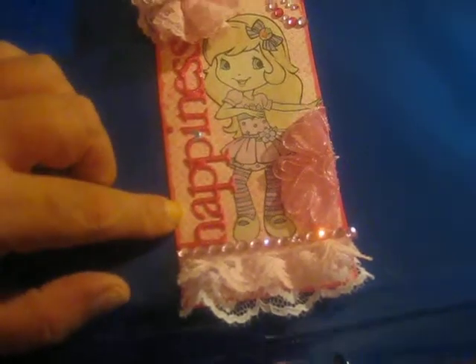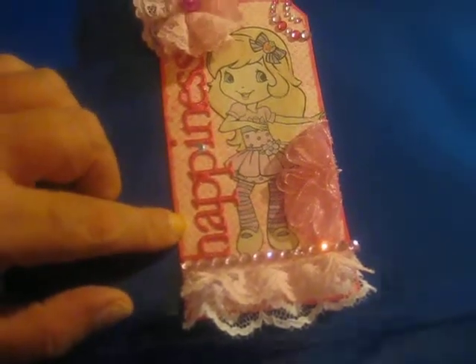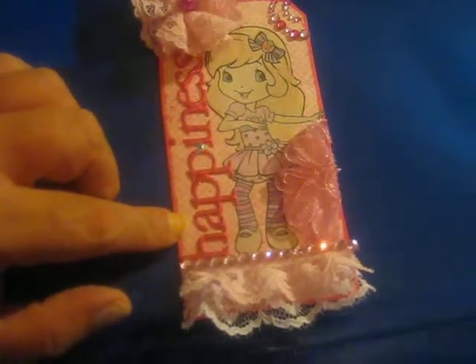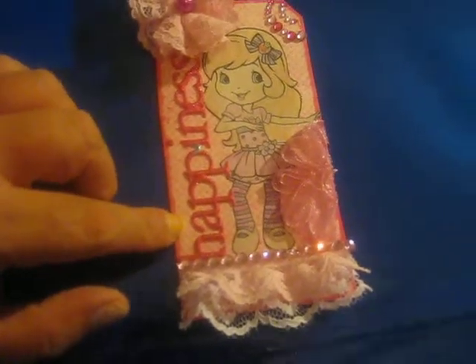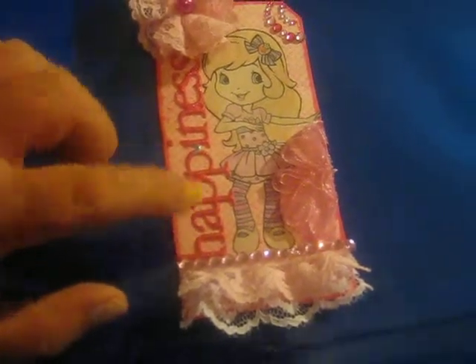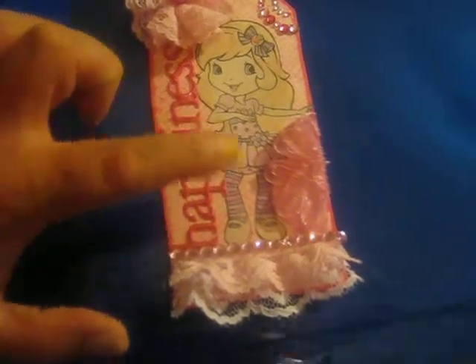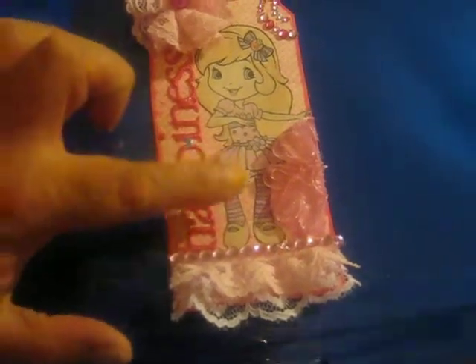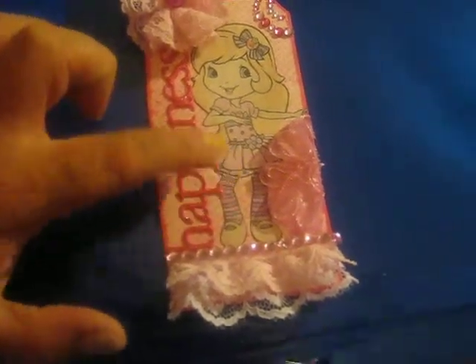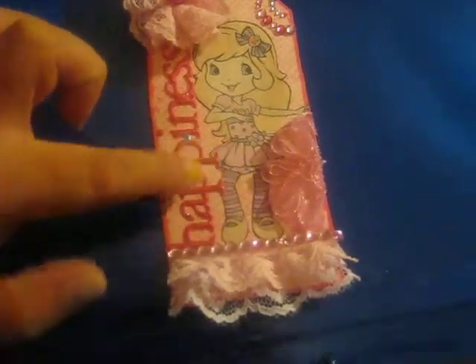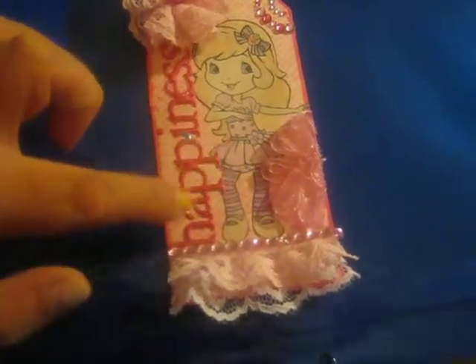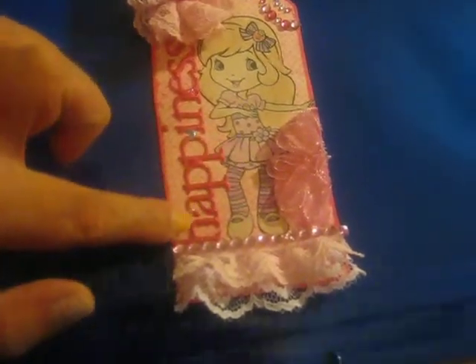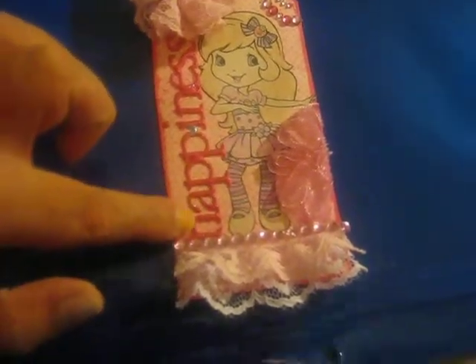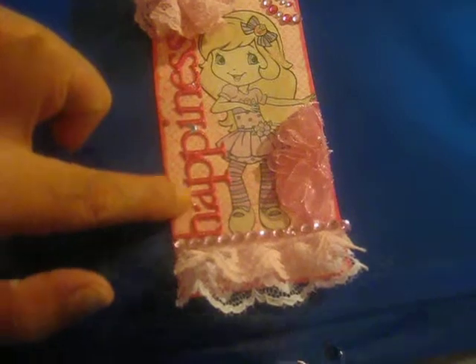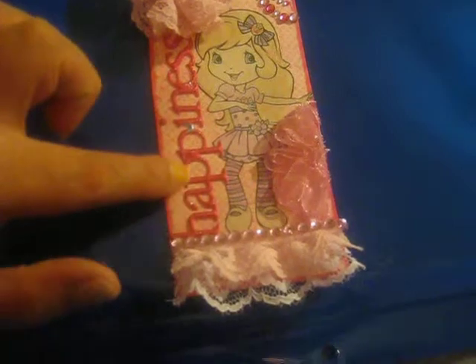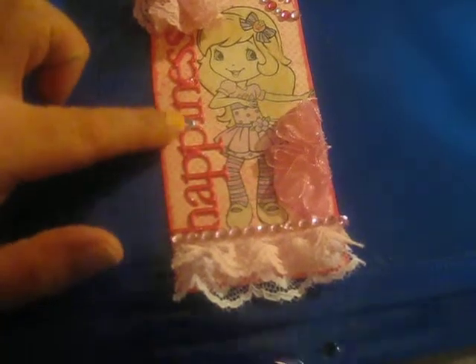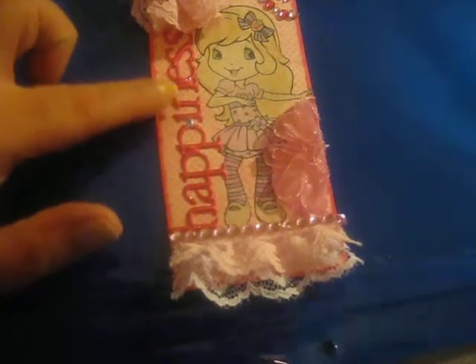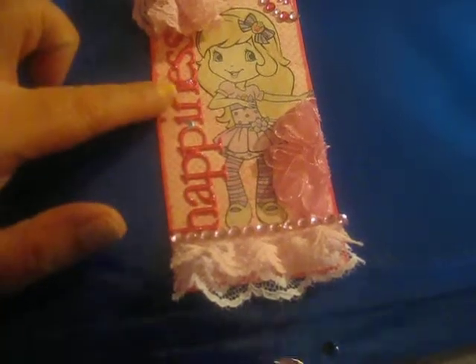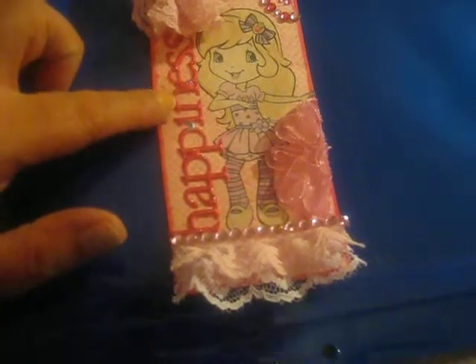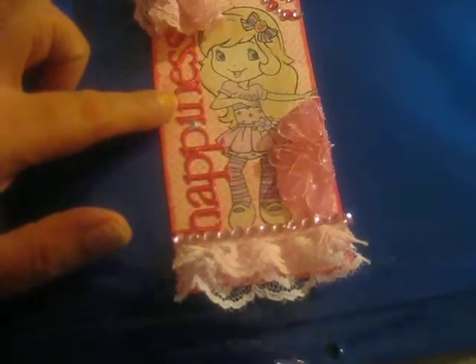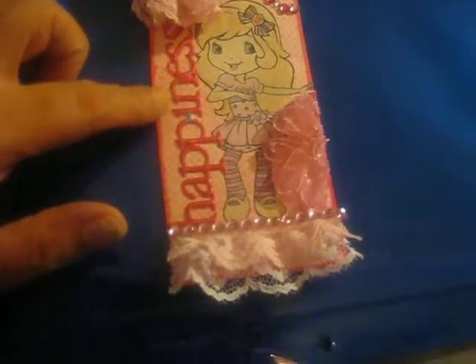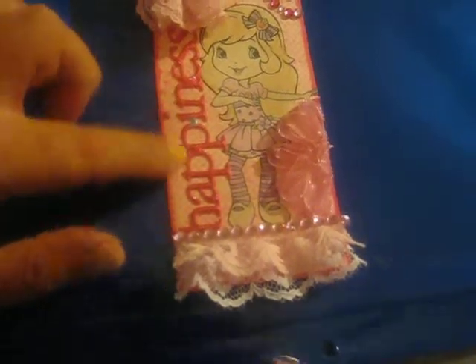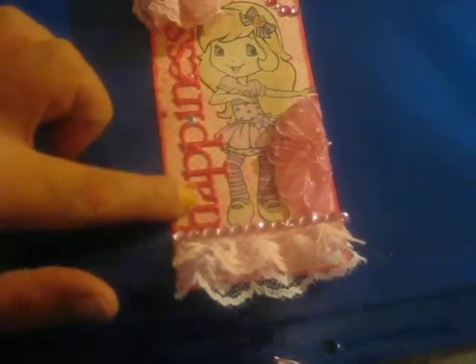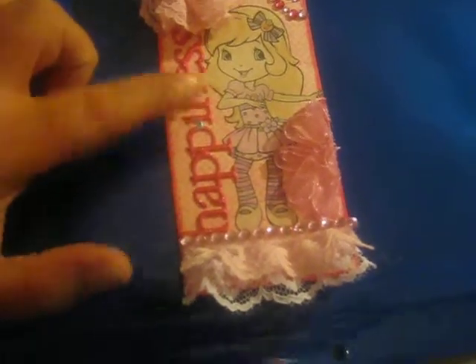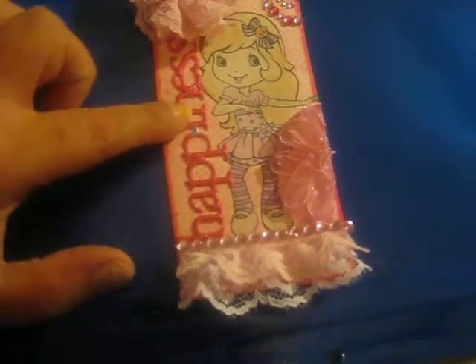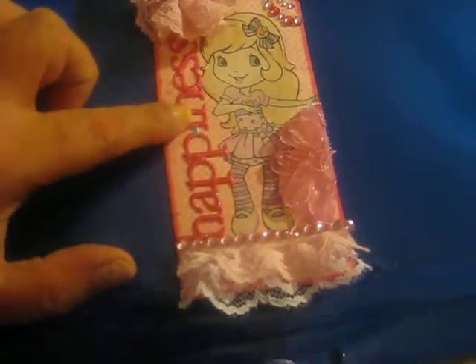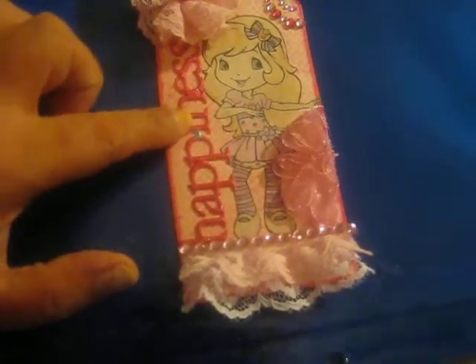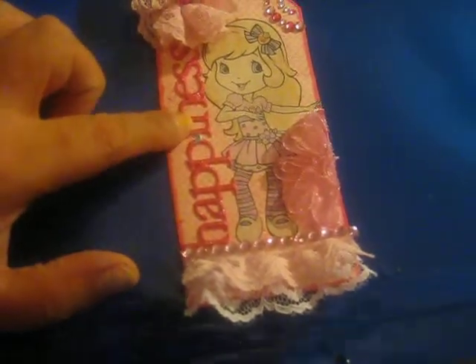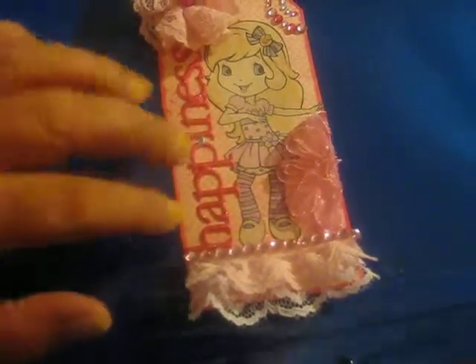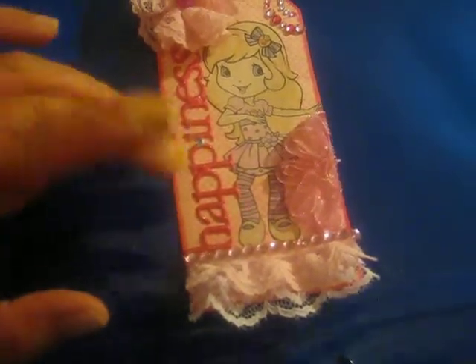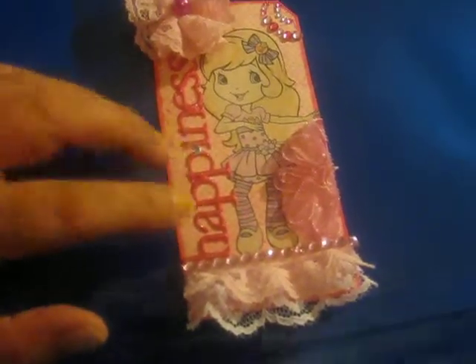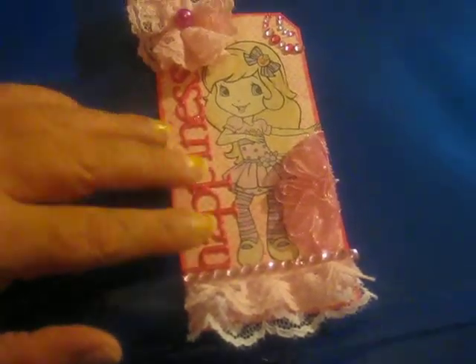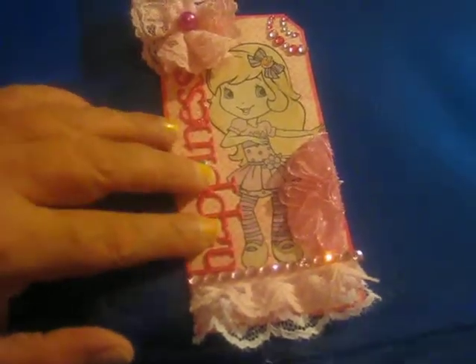Love her, she's so adorable. She's dancing, which is why I put this little three-dimensional sticker here that says happiness — because she's so happy, she's dancing.